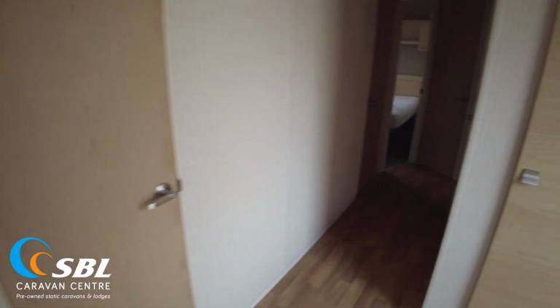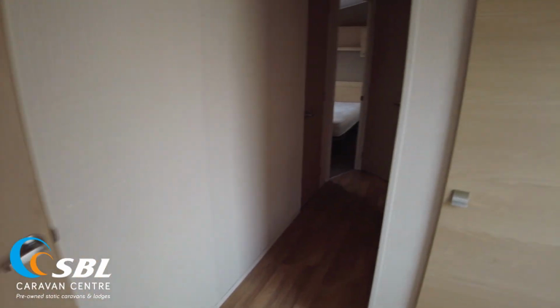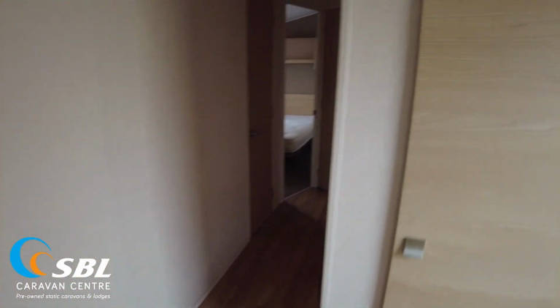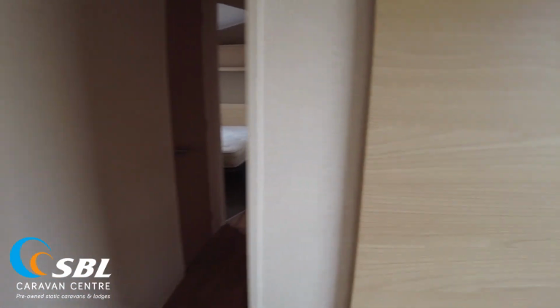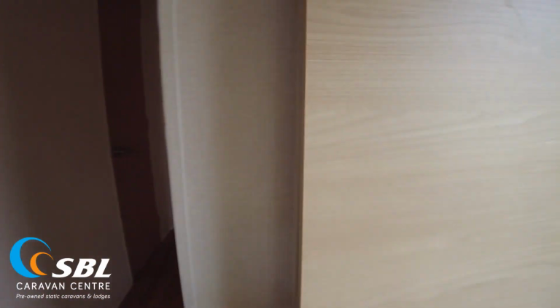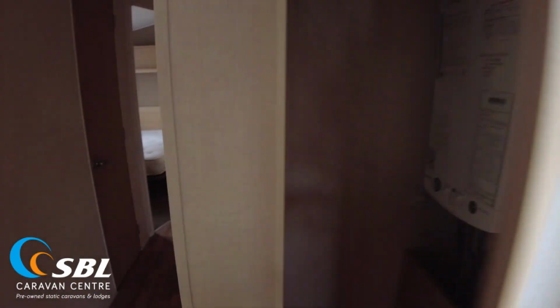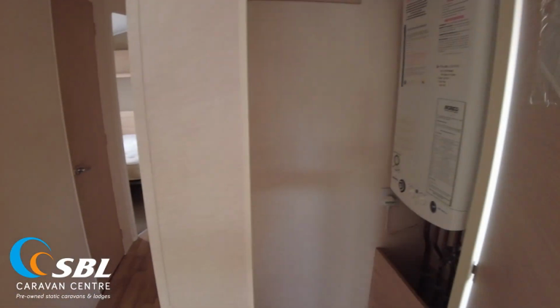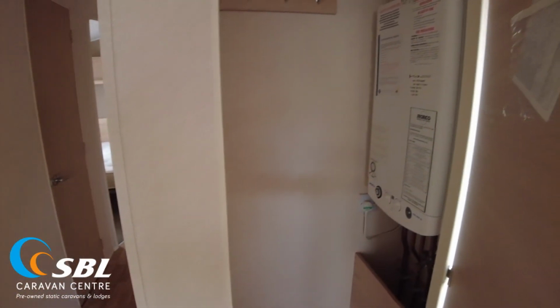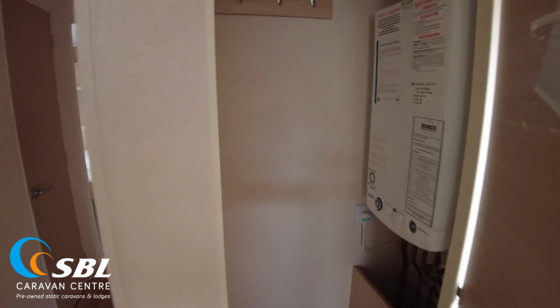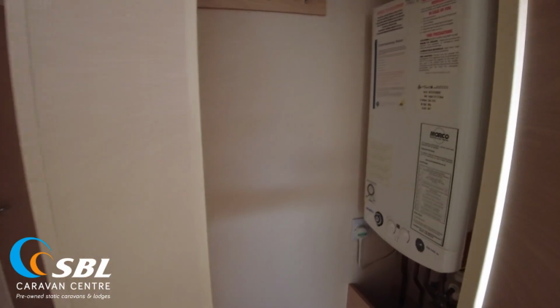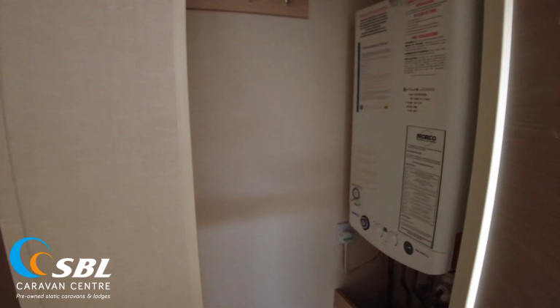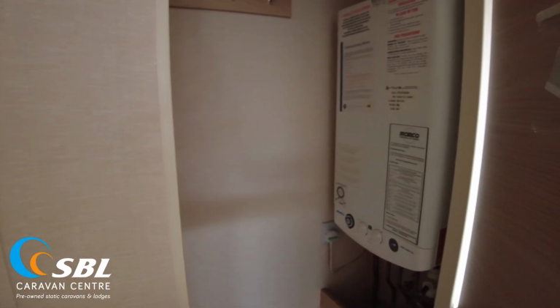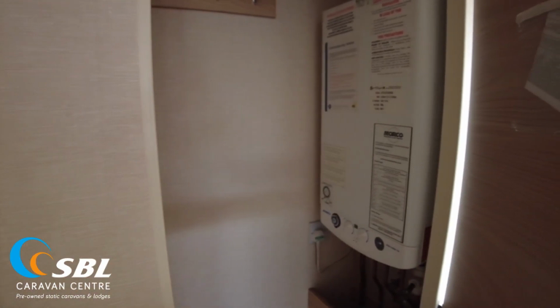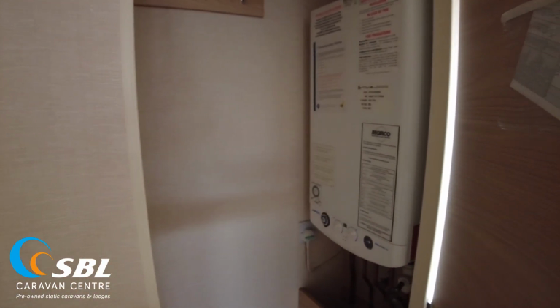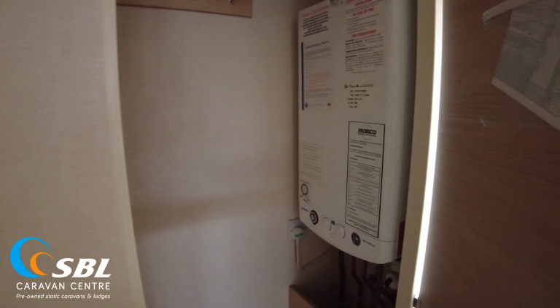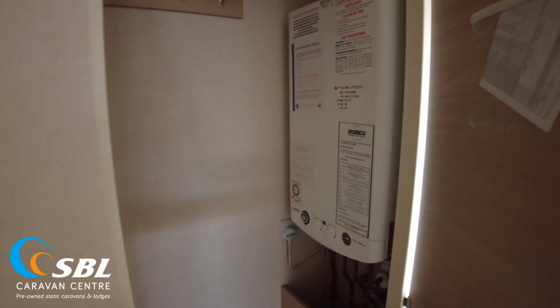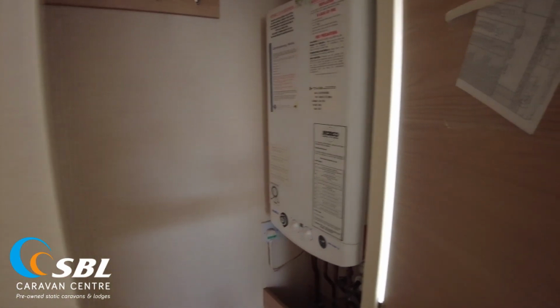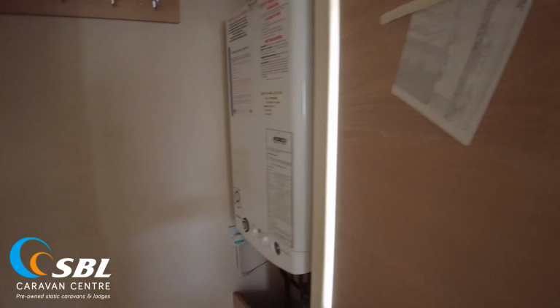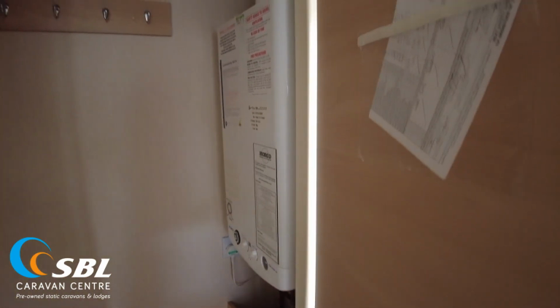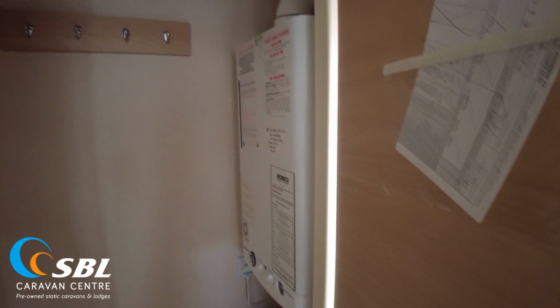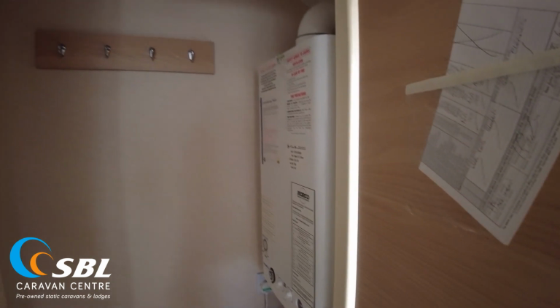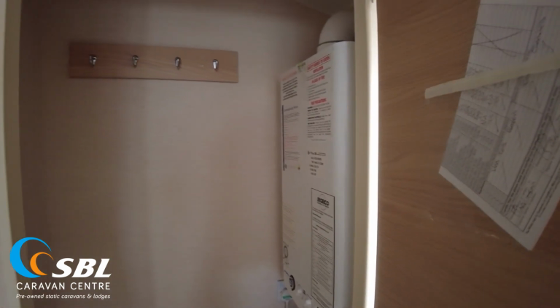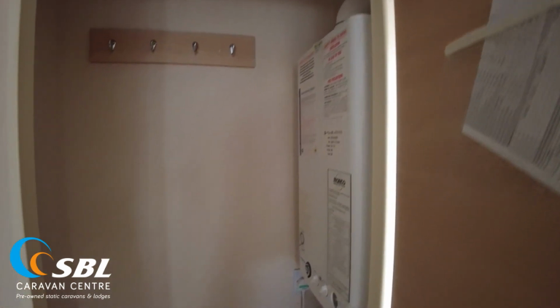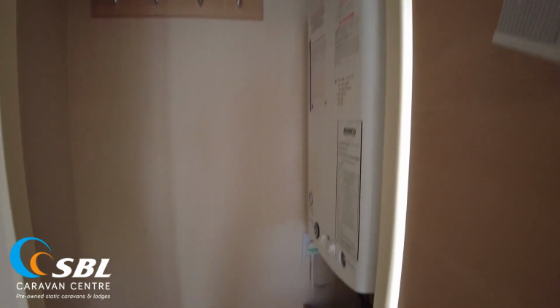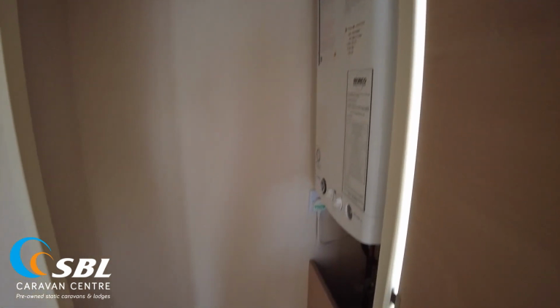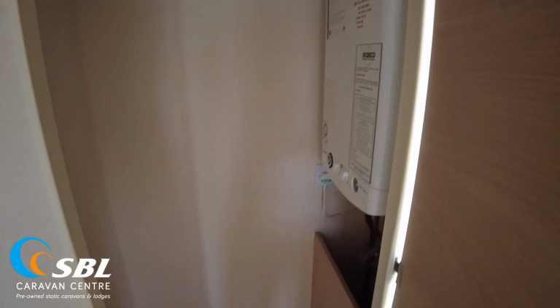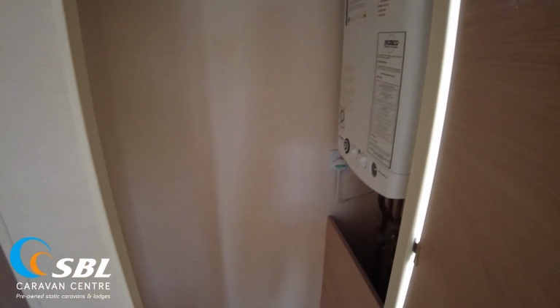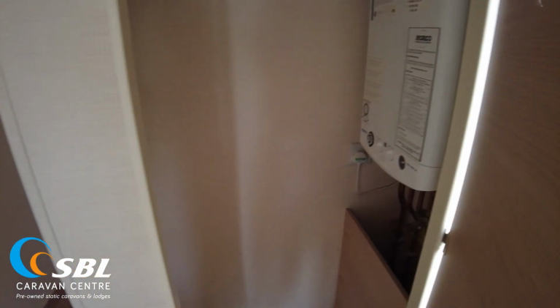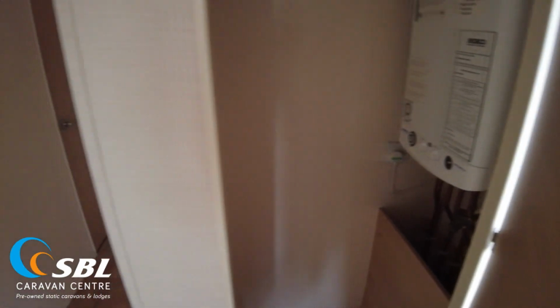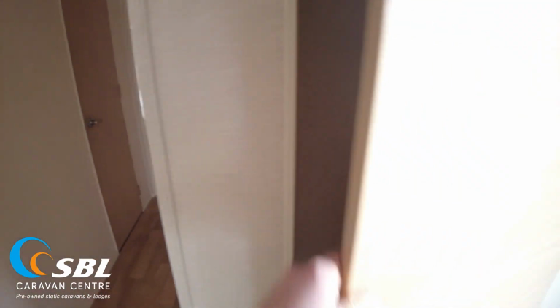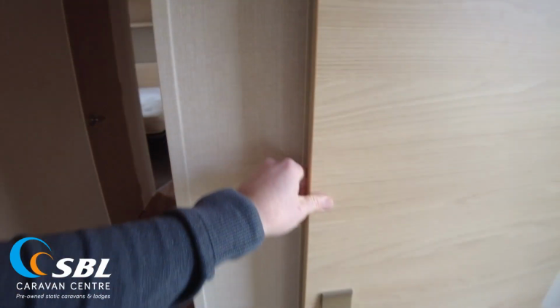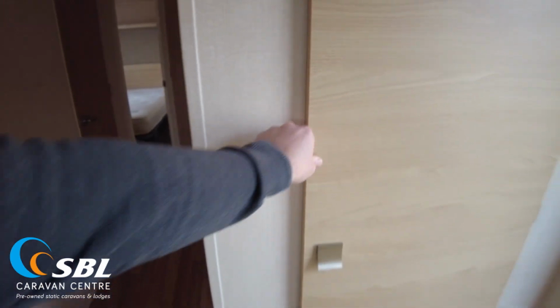By the exterior door there's a large cupboard which houses the central heating boiler — a Morco FEB 24 ED — and then there's a bit of coat-hanging storage and an area to put your shoes and things at the bottom, which is handy to have.